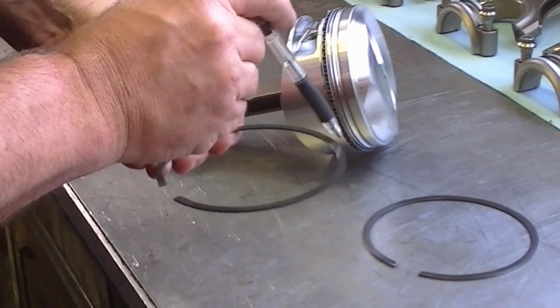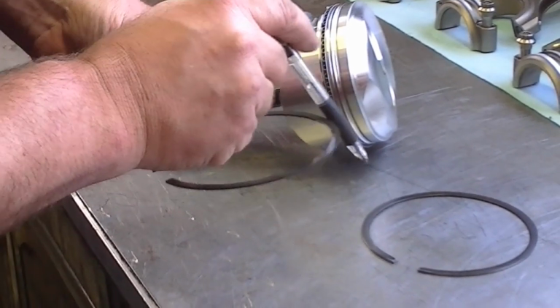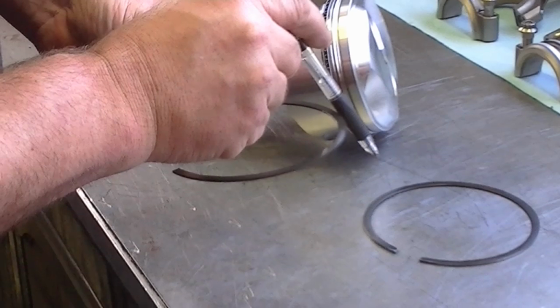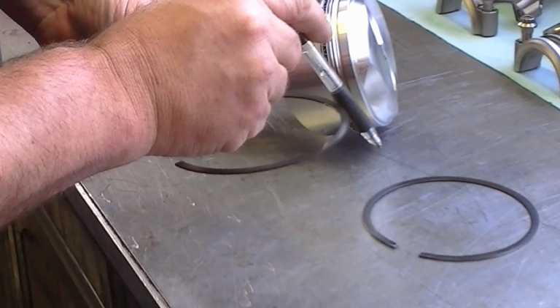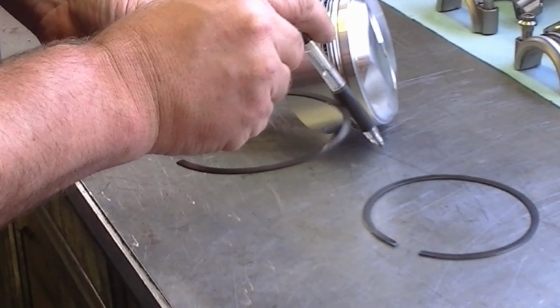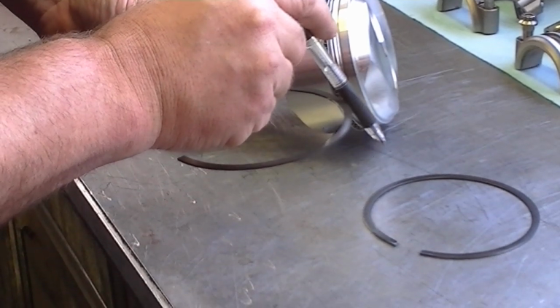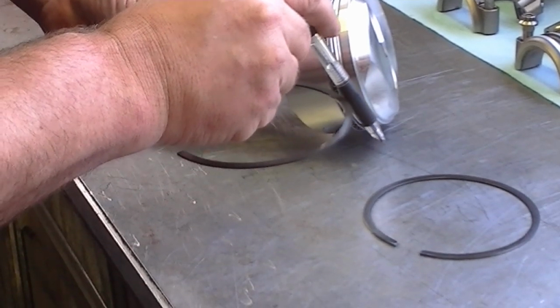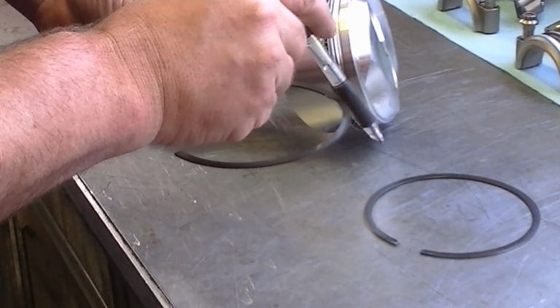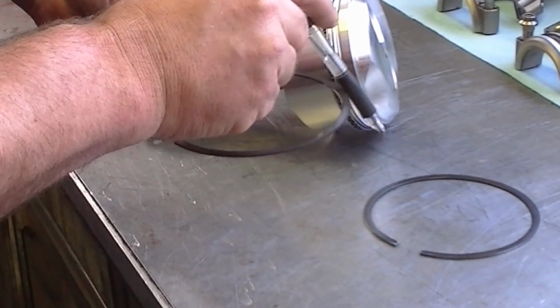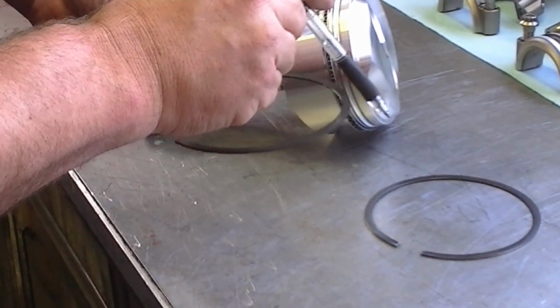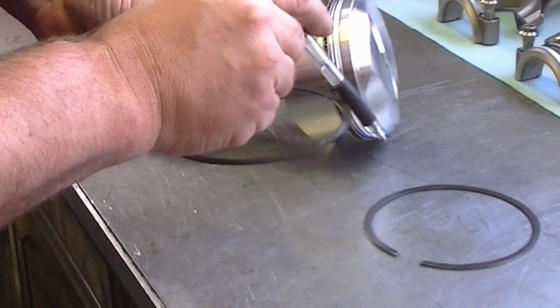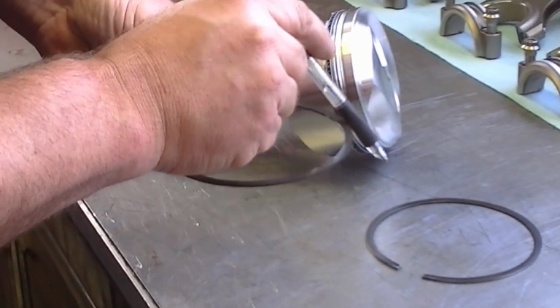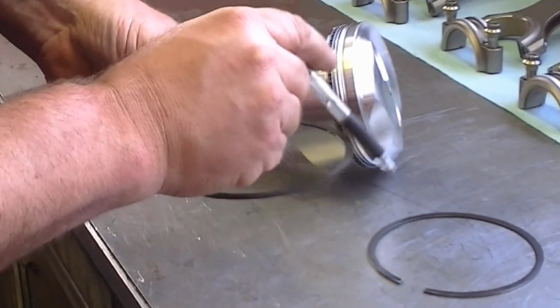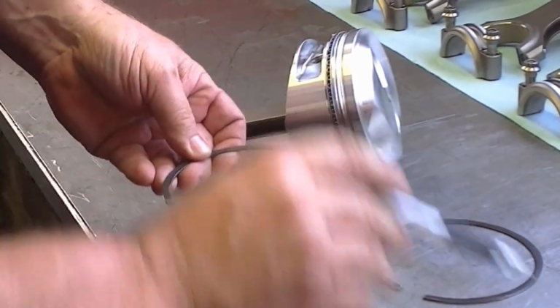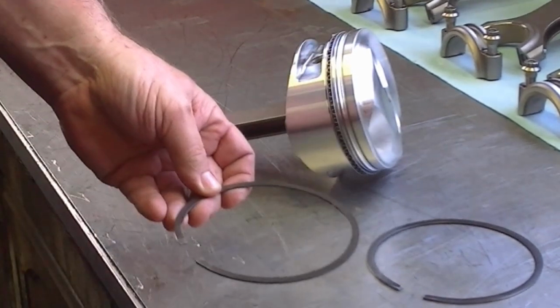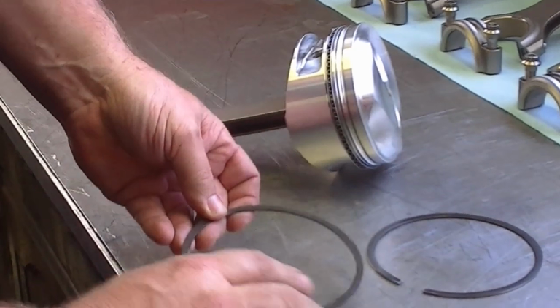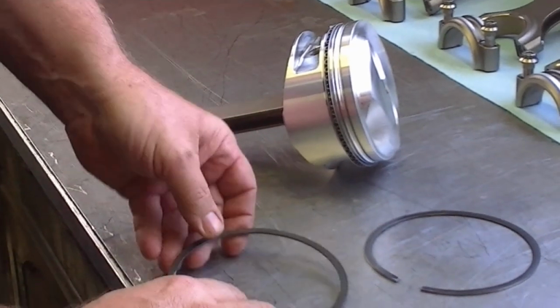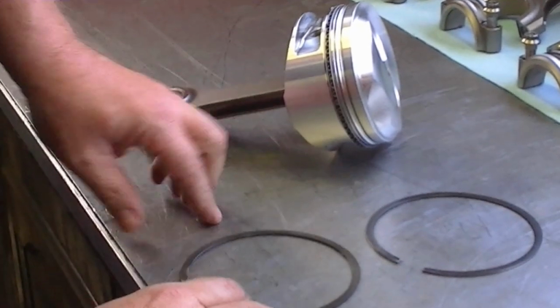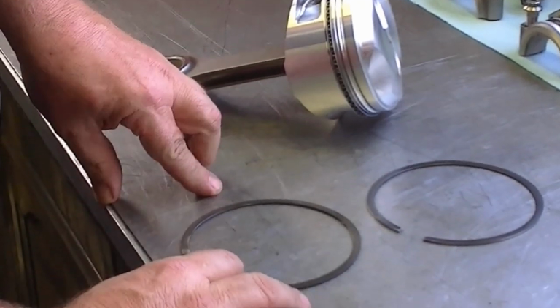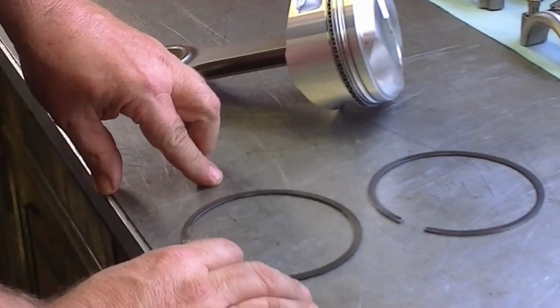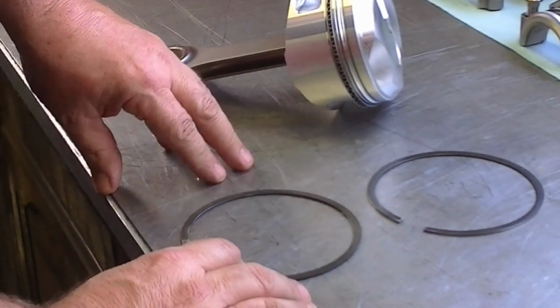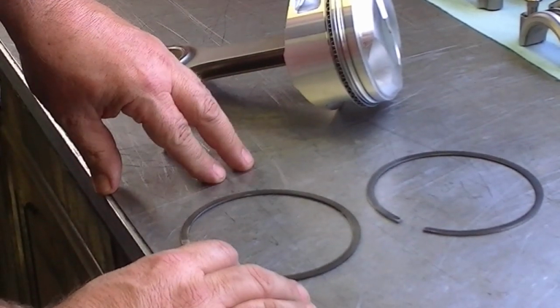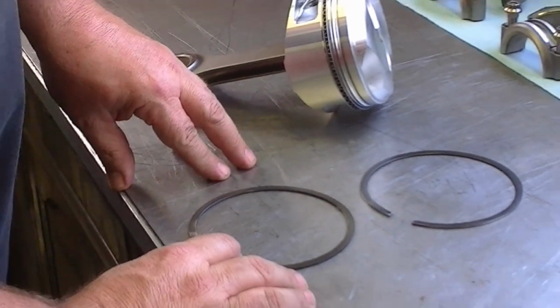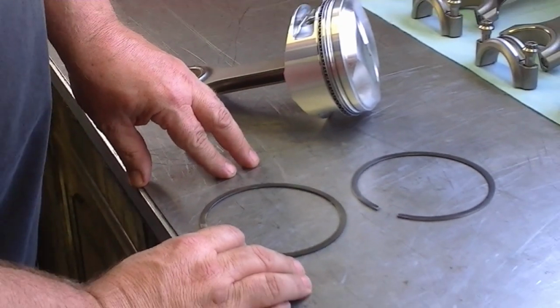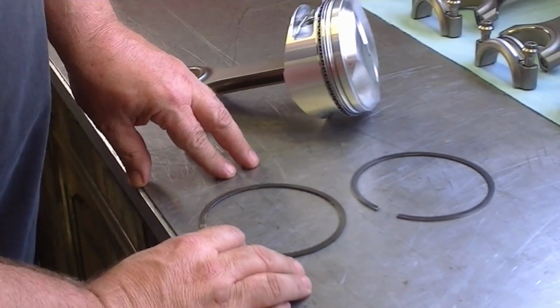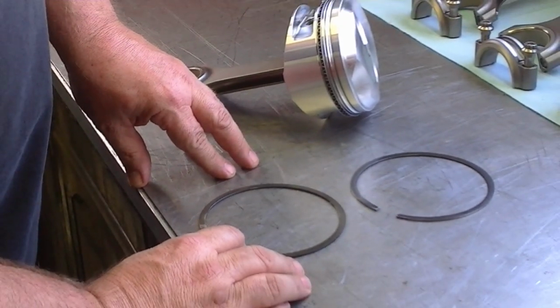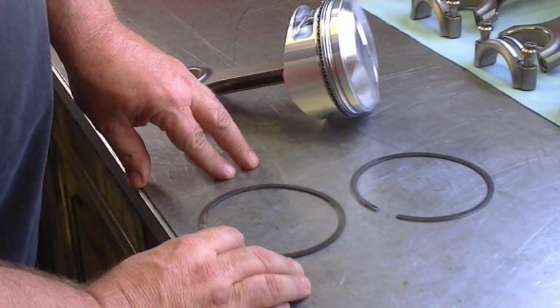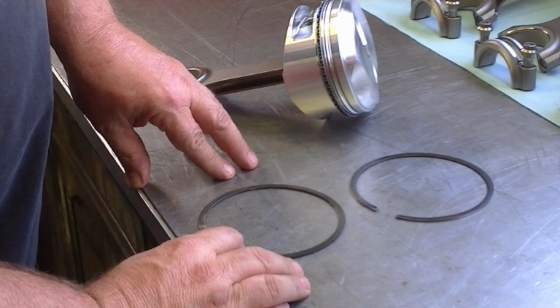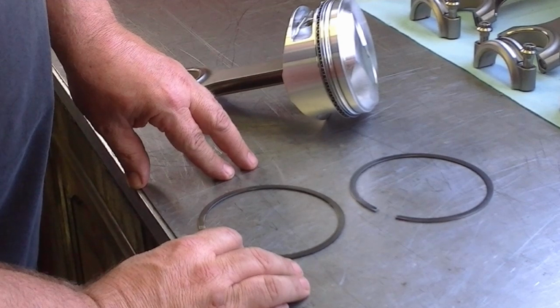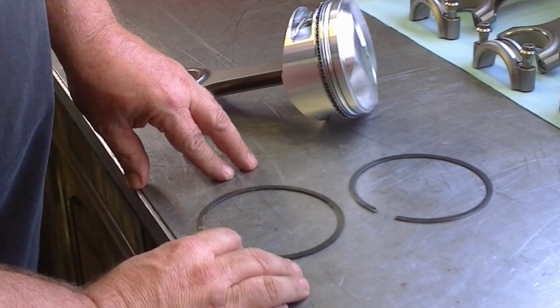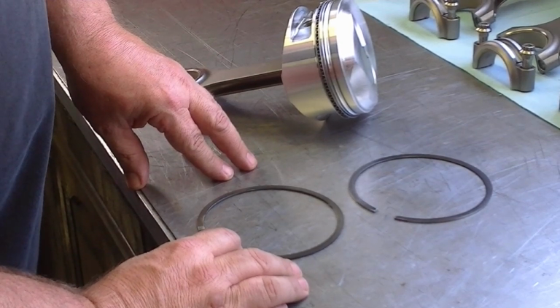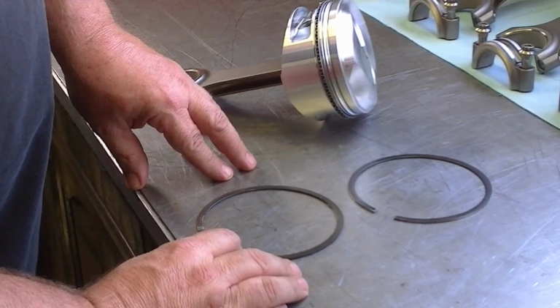This ring is tapered; this is a reverse tapered ring. It actually scrapes the oil off the cylinders. So these two rings will be different — you have to get them on the right spot, otherwise you will use a little bit of oil.